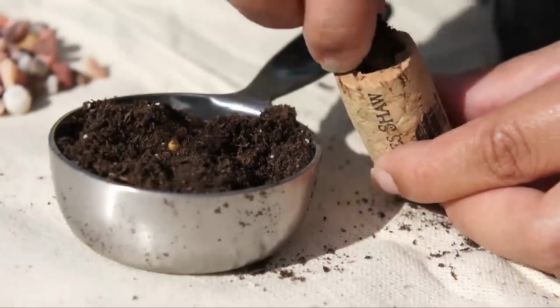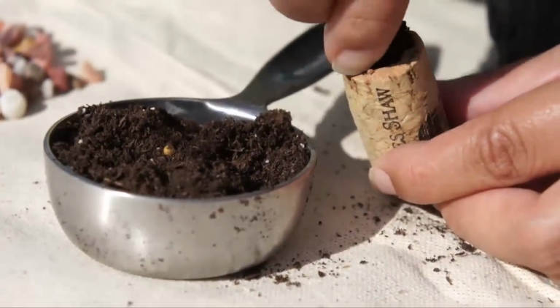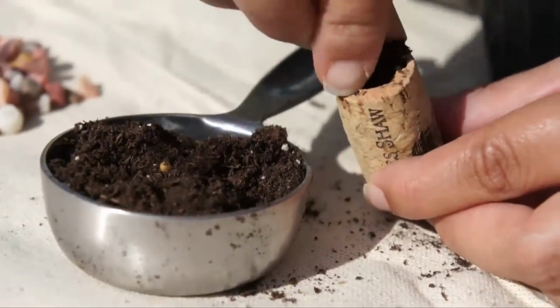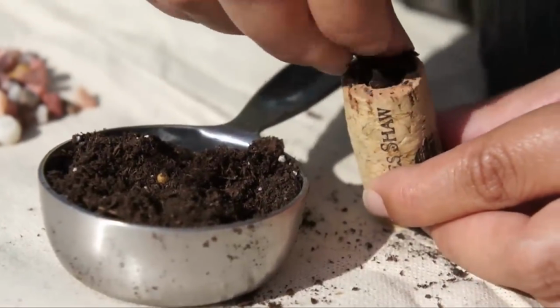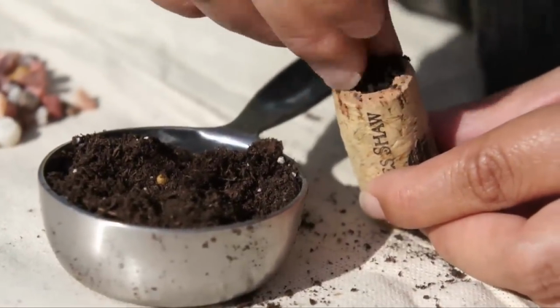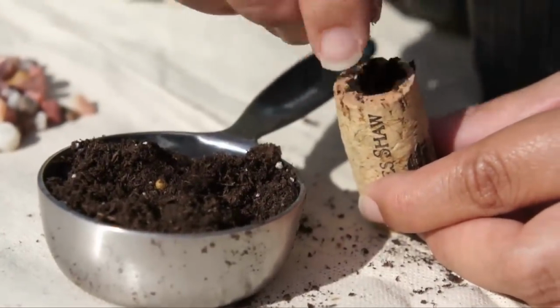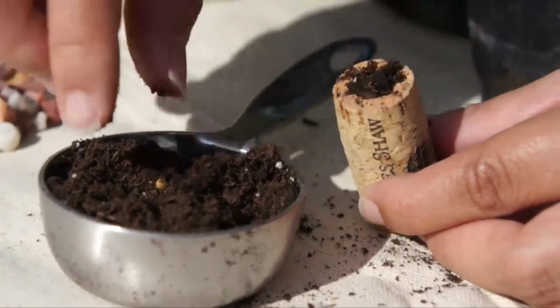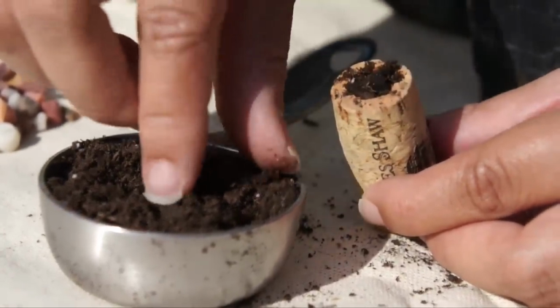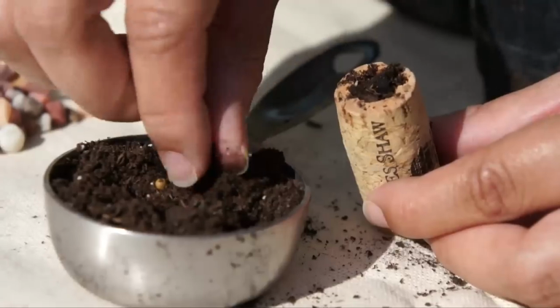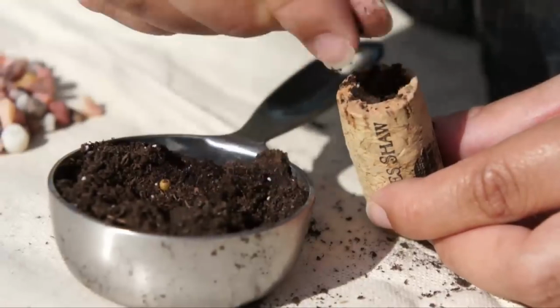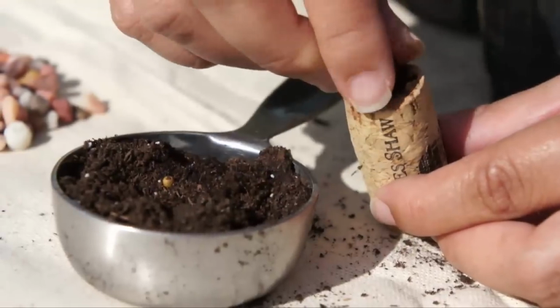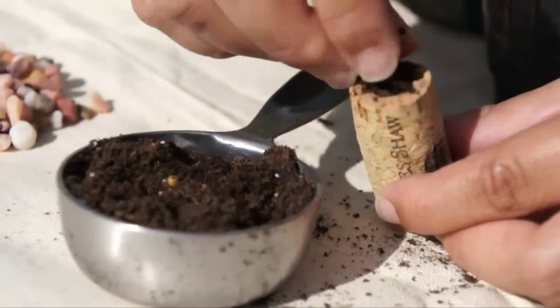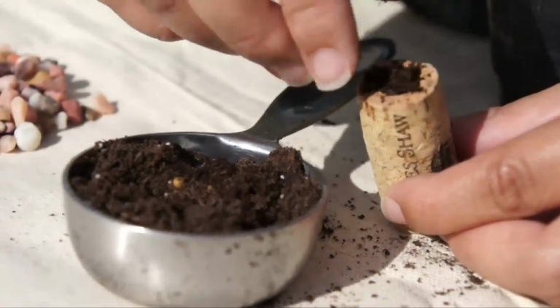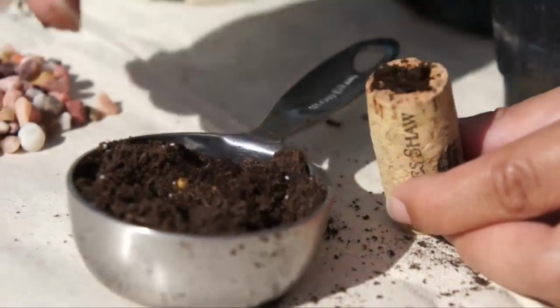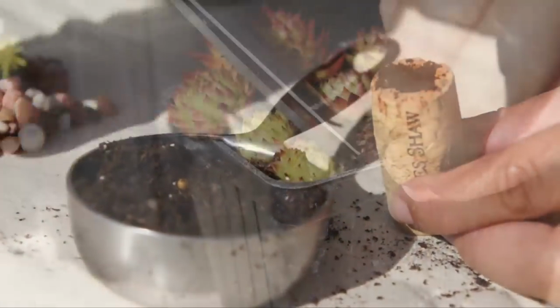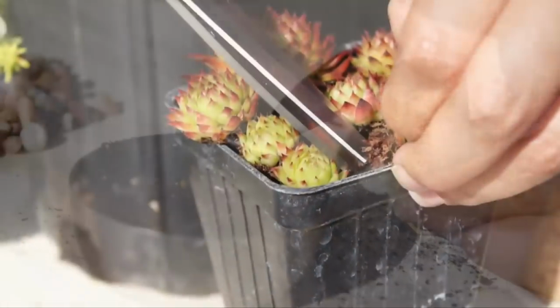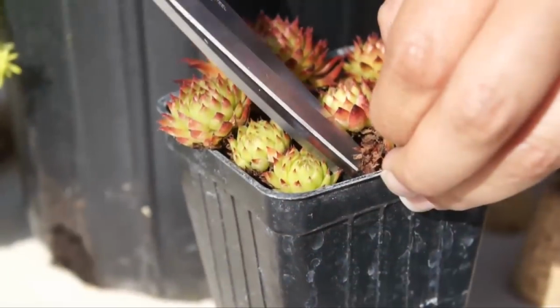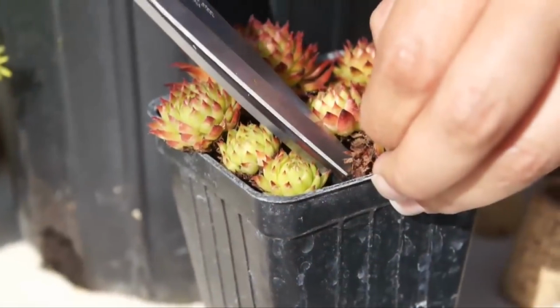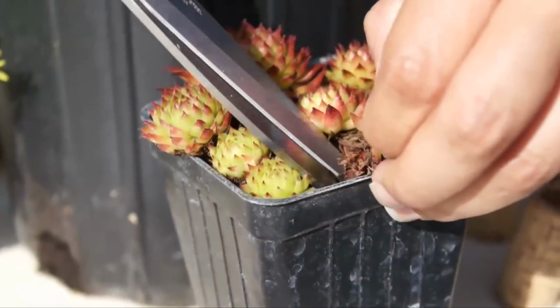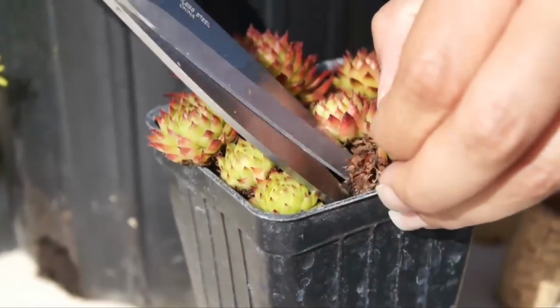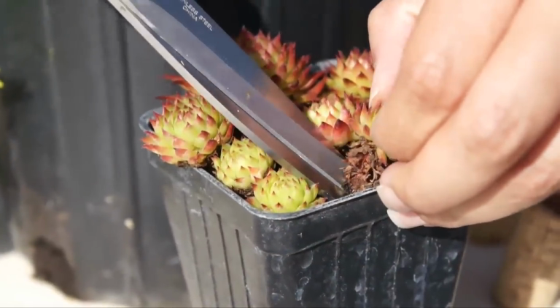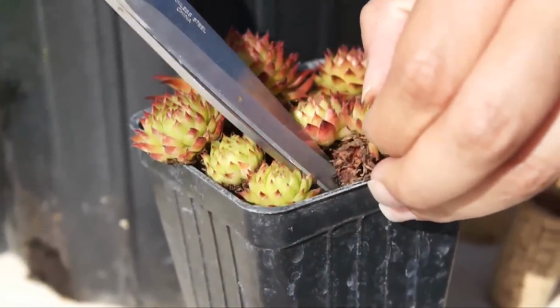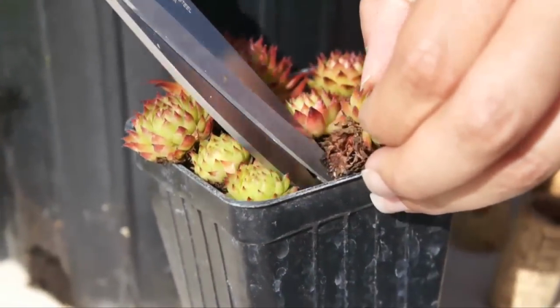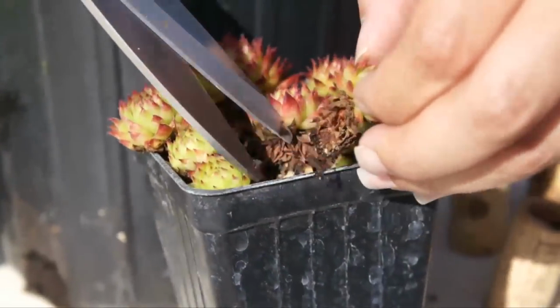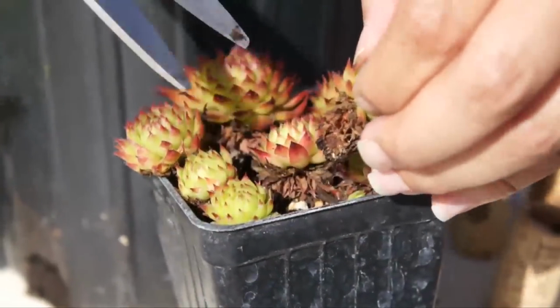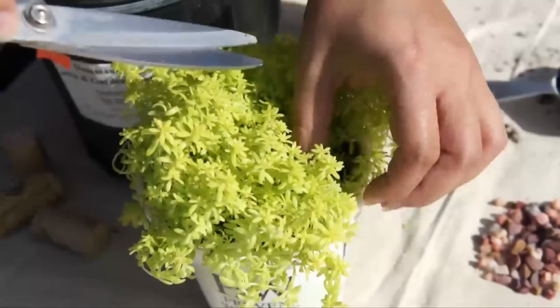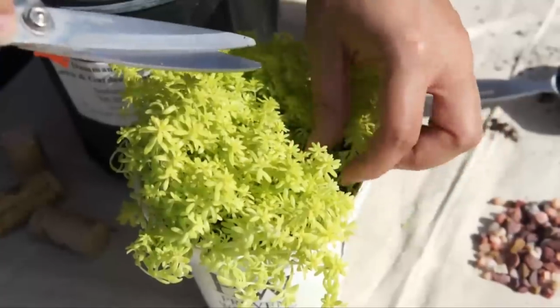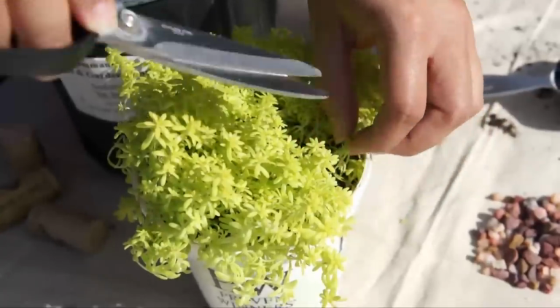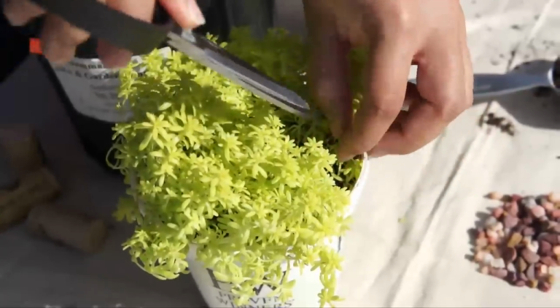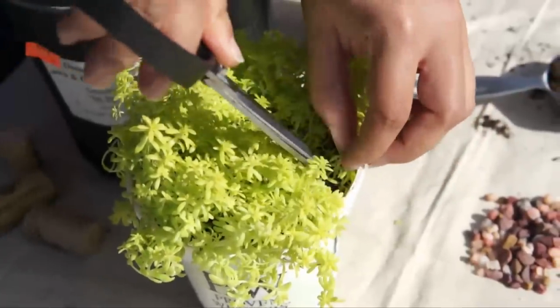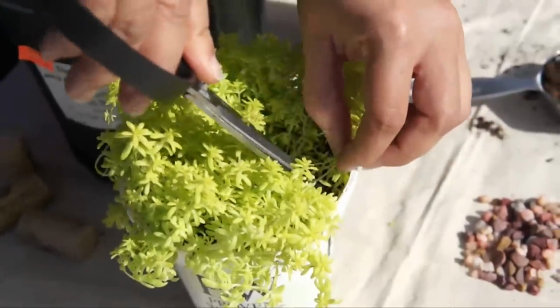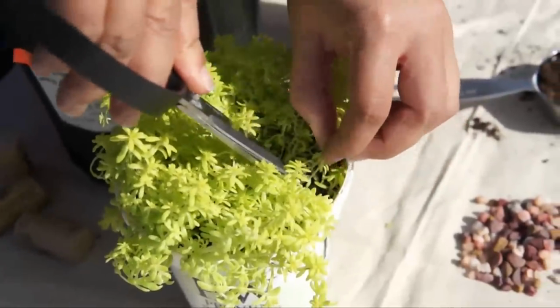Add a tiny amount of potting soil in the planting hole. Then snip a plant clipping, like this tiny chick from a hen and chick succulent, or a creeping sedum like this bright green Angelina.